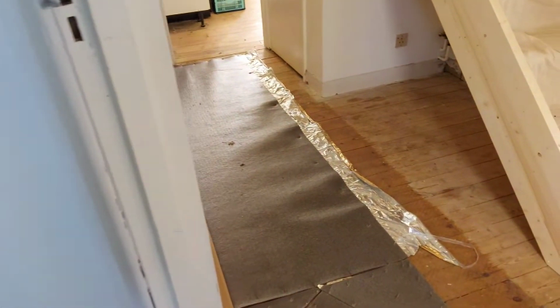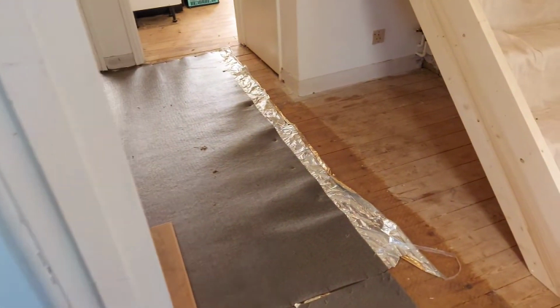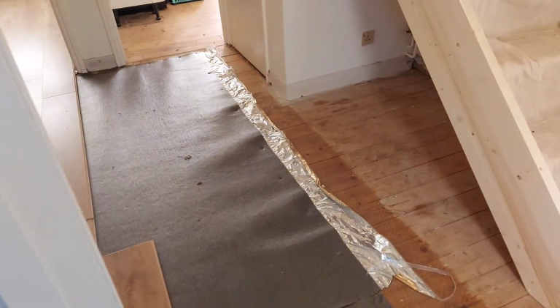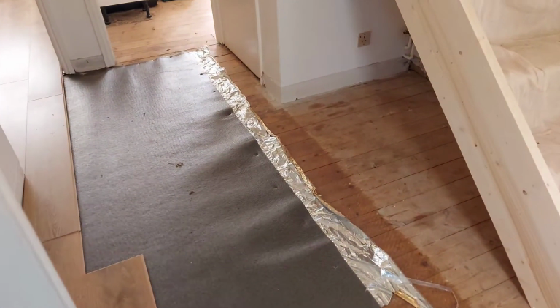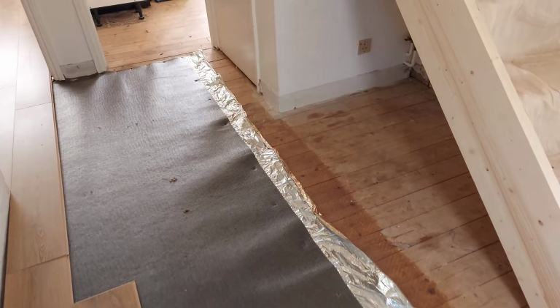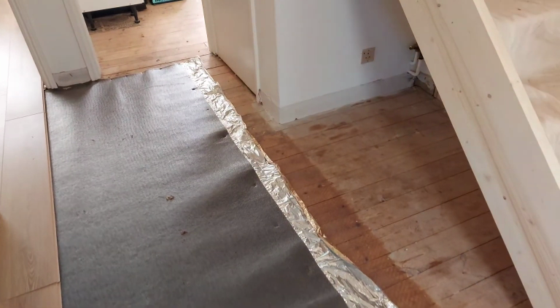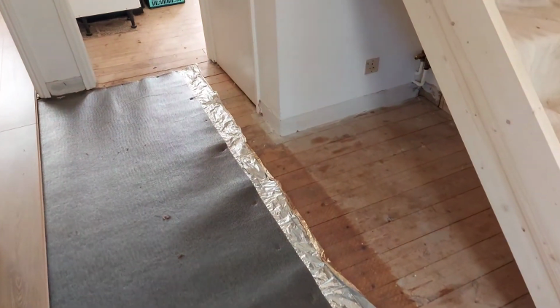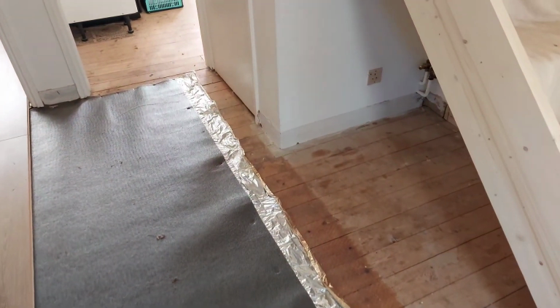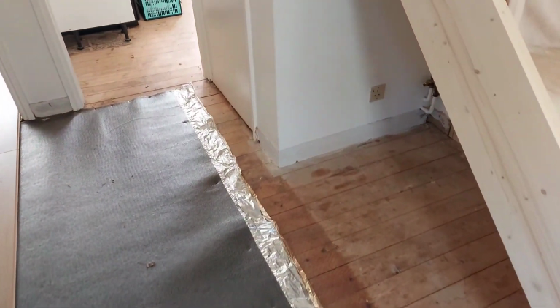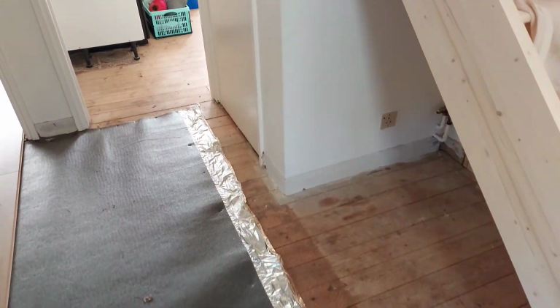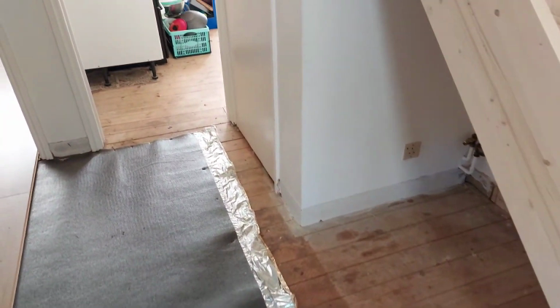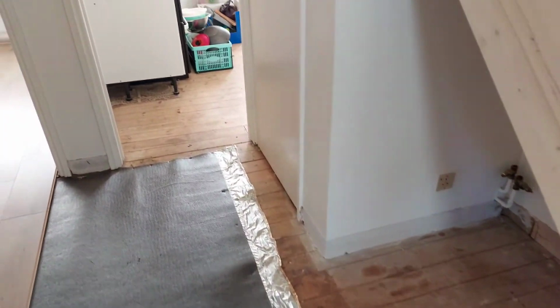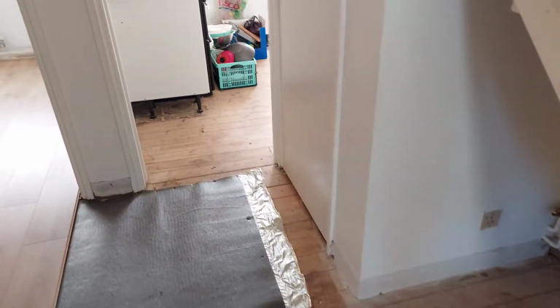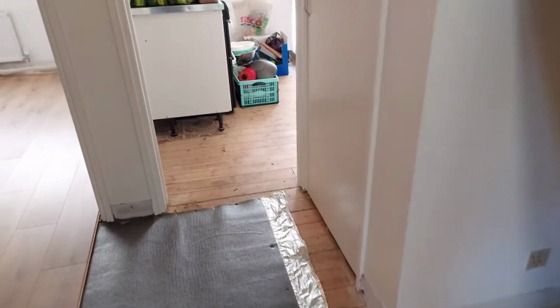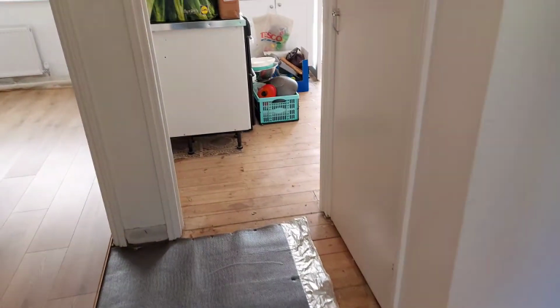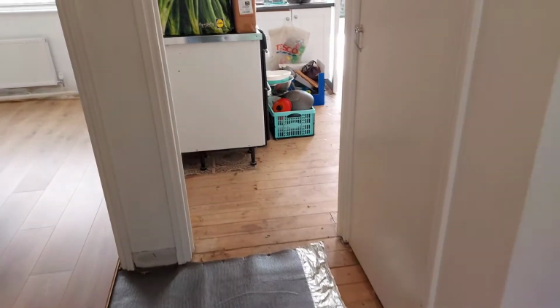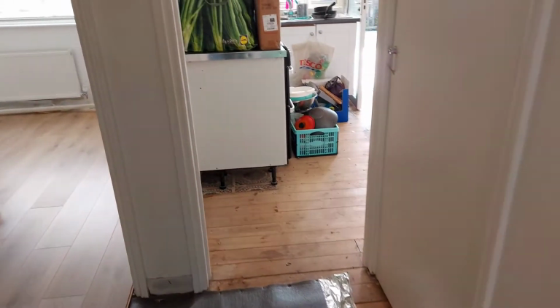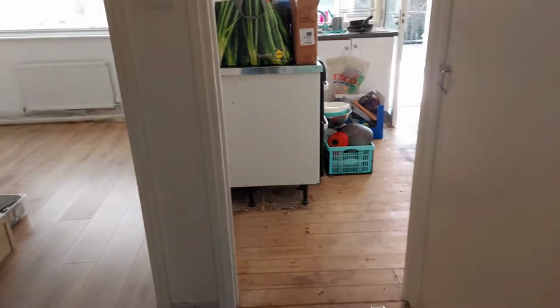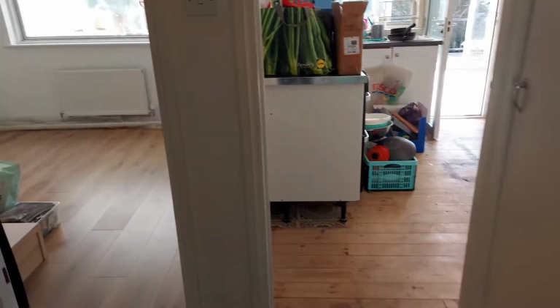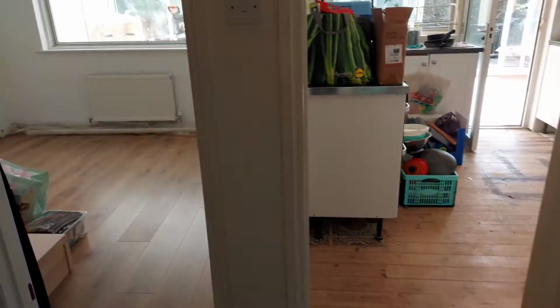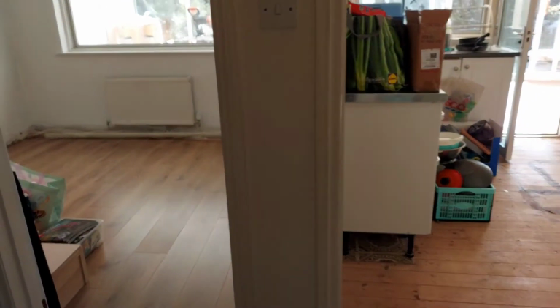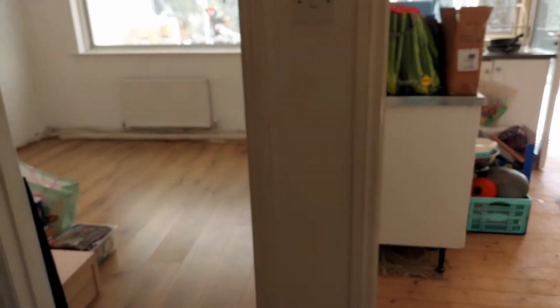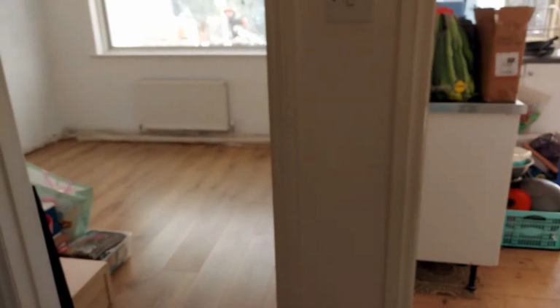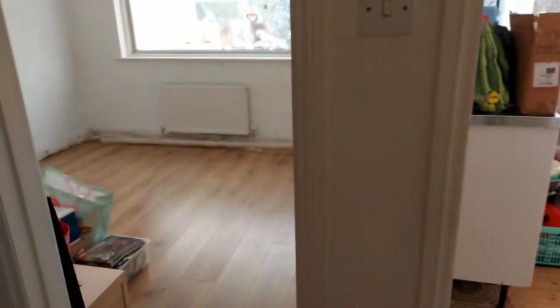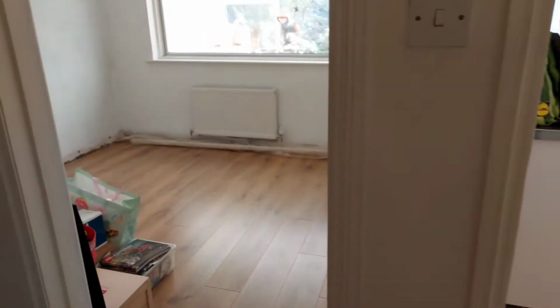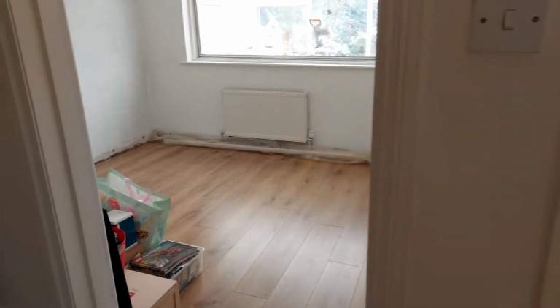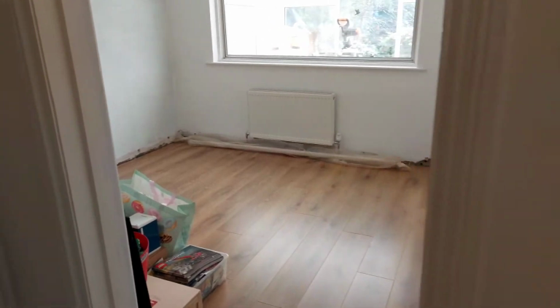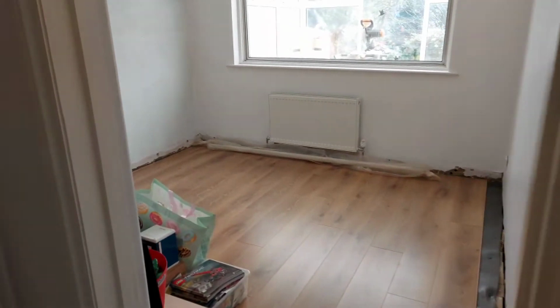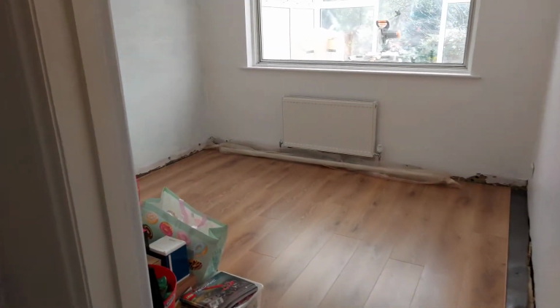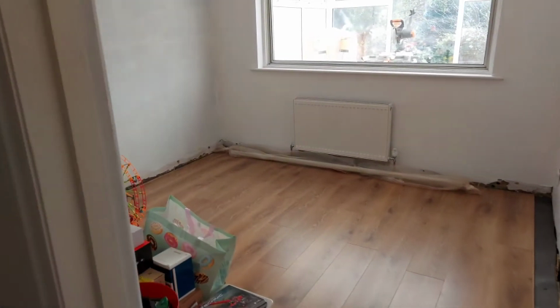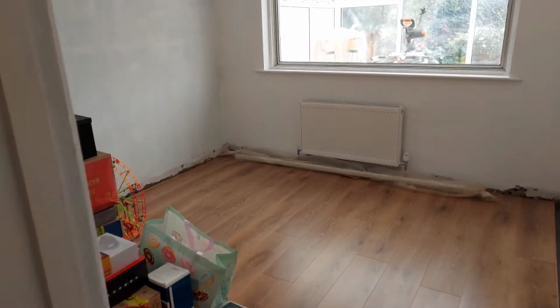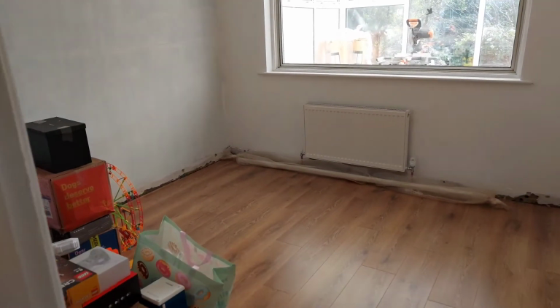I didn't quite get enough time to finish the flooring because we had loads of other stuff that cropped up during the build process.